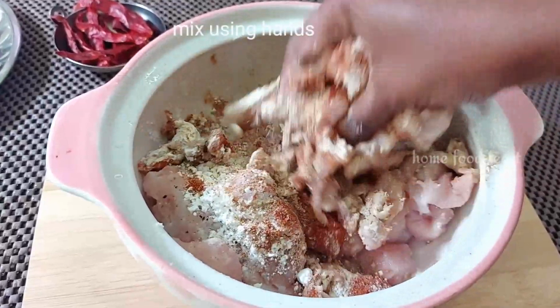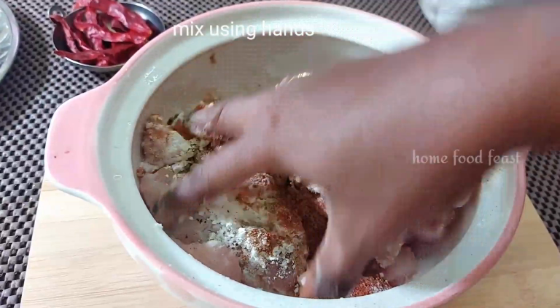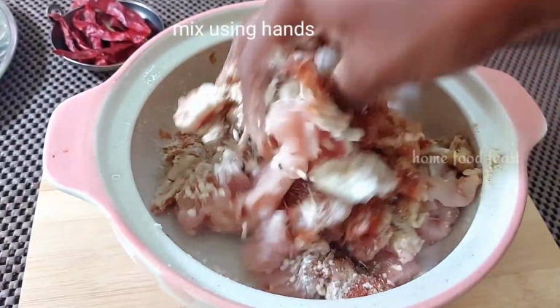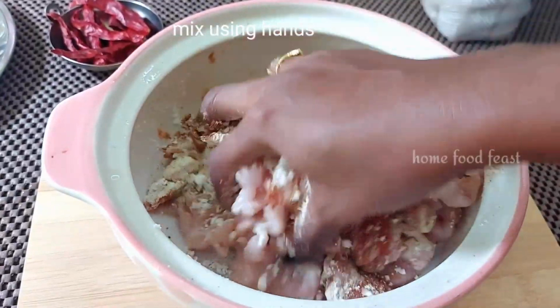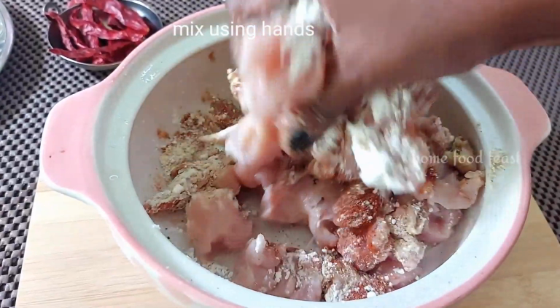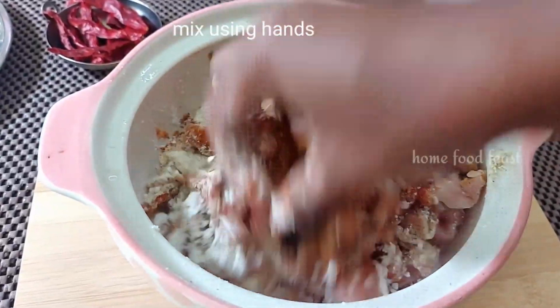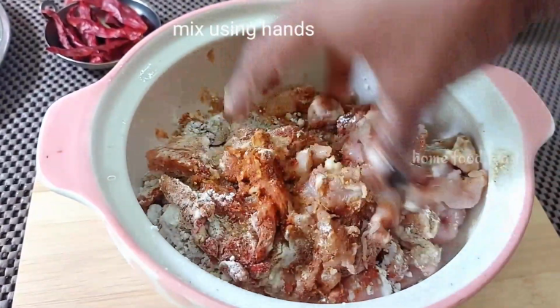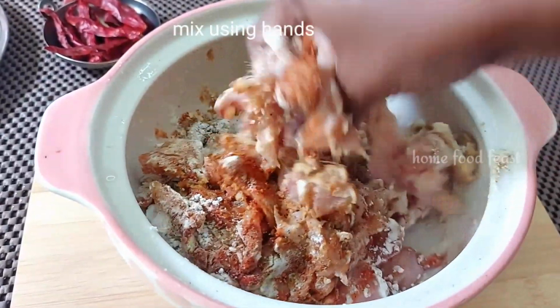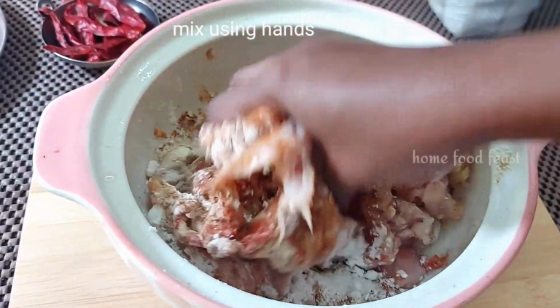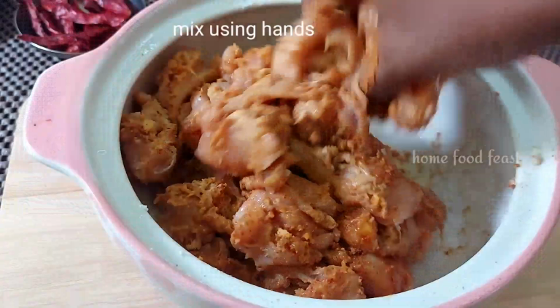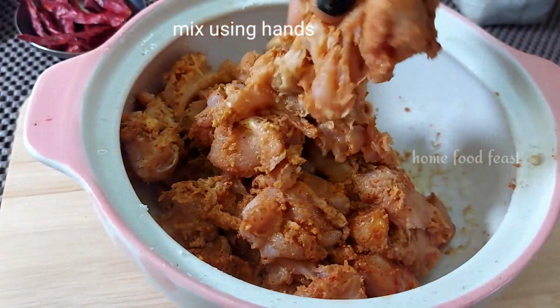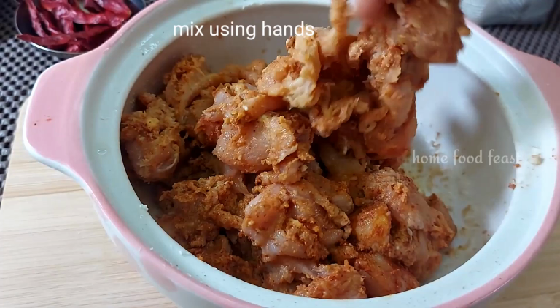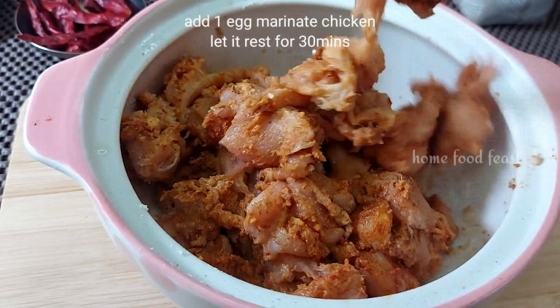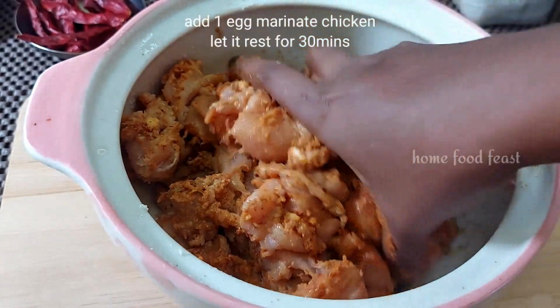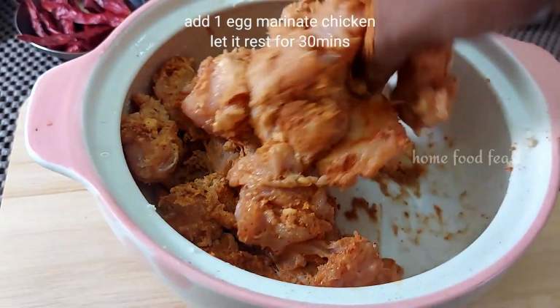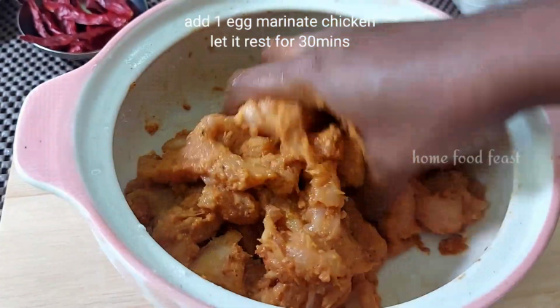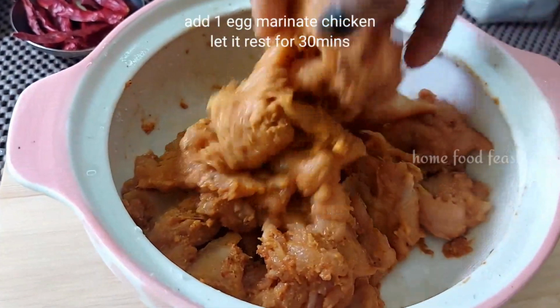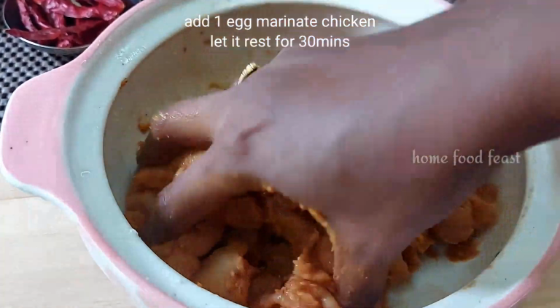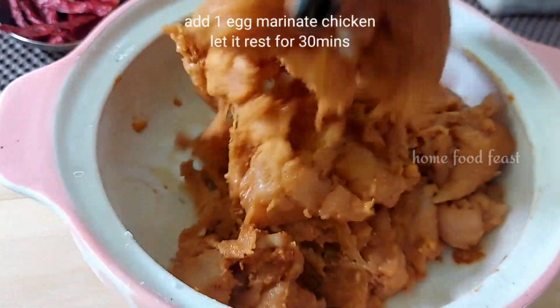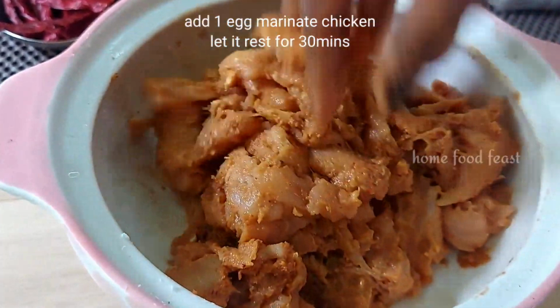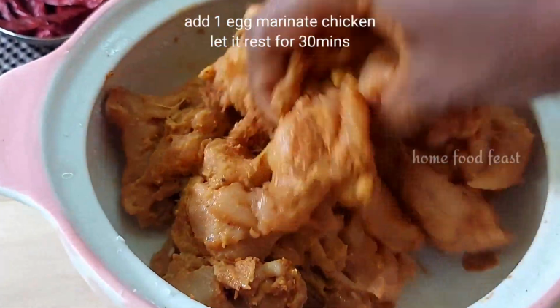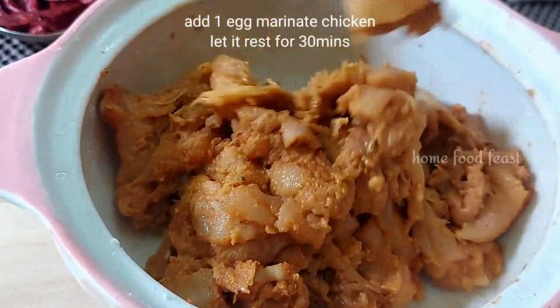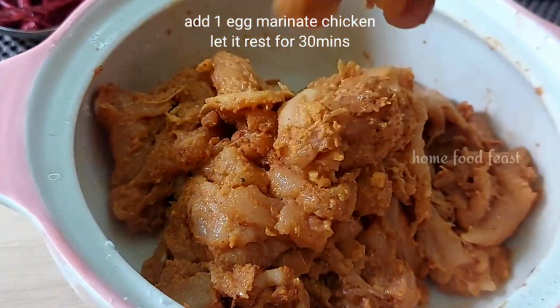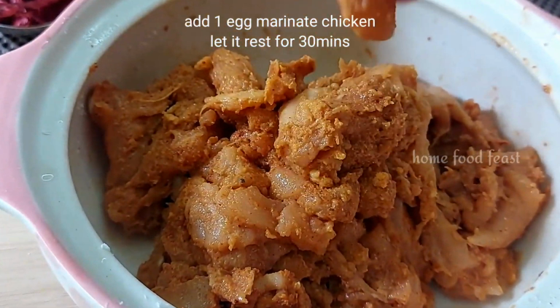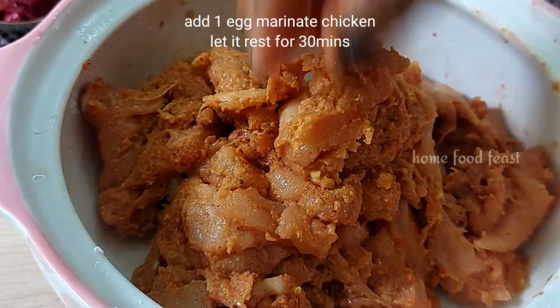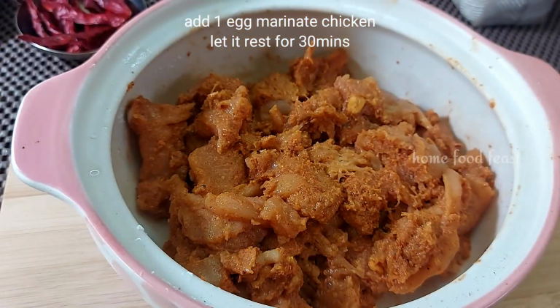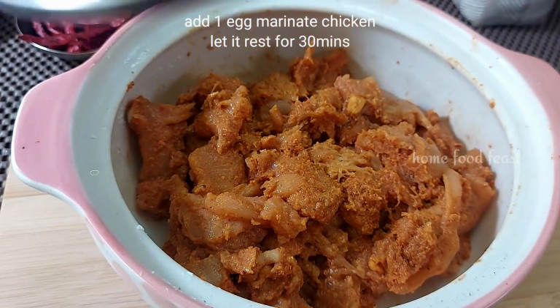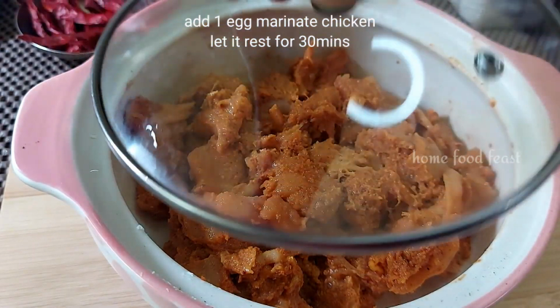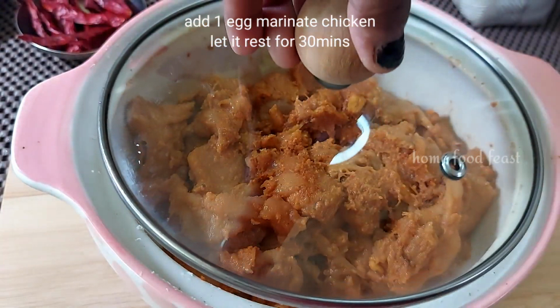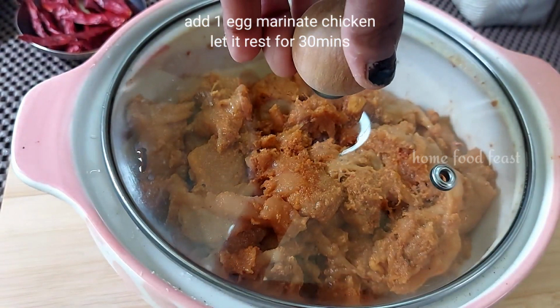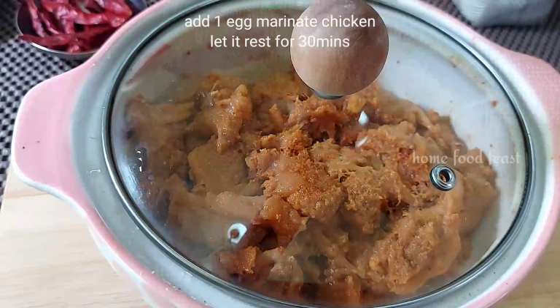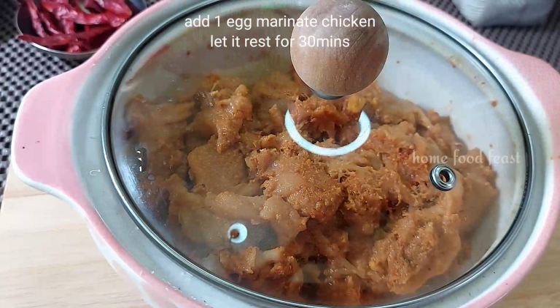Let's mix all the marinade together. We will mix it well and let it rest for 30 minutes.